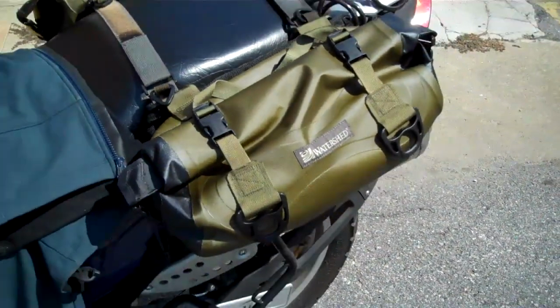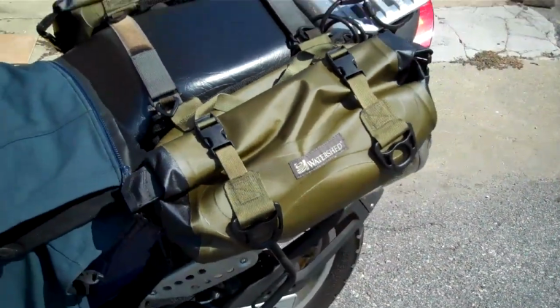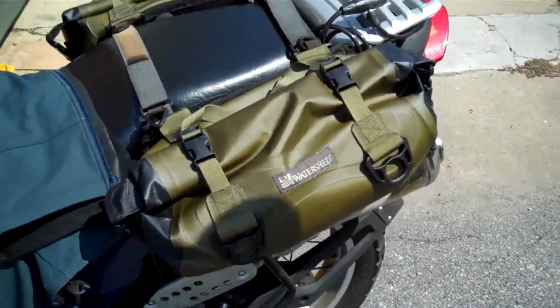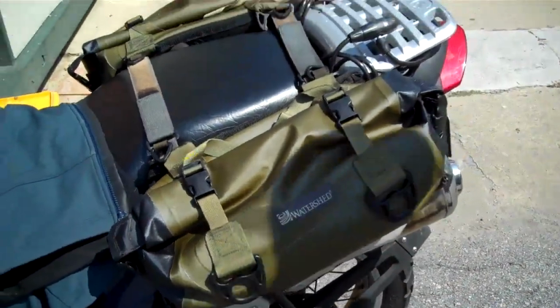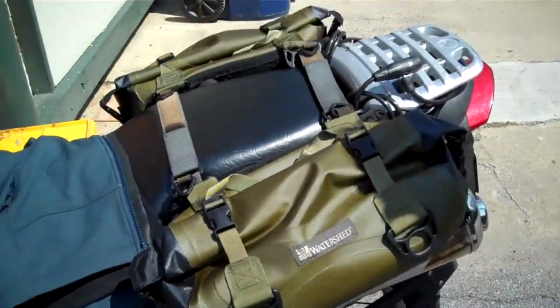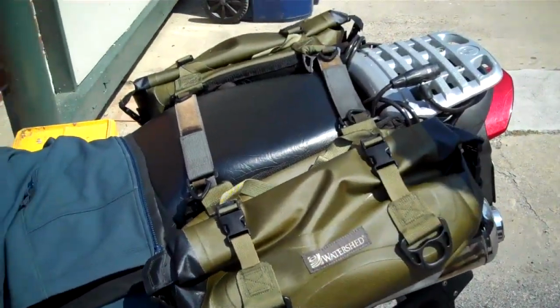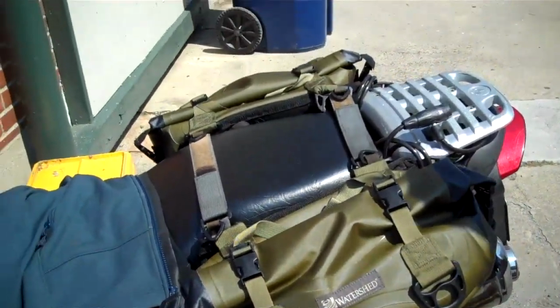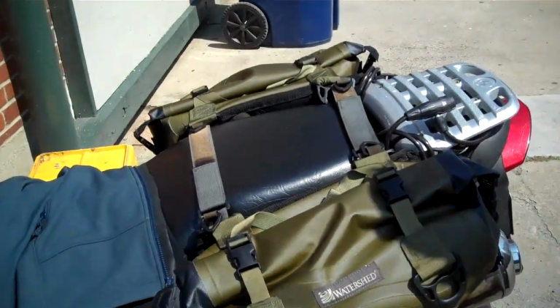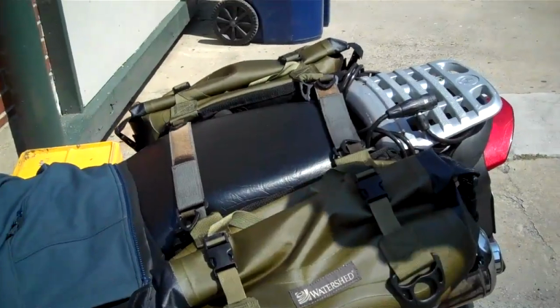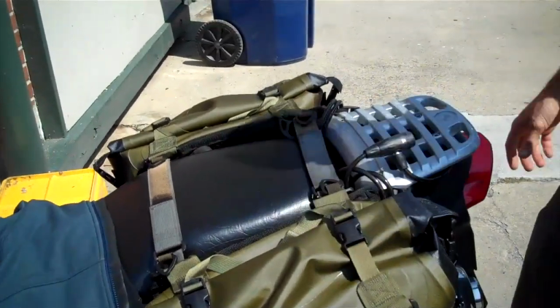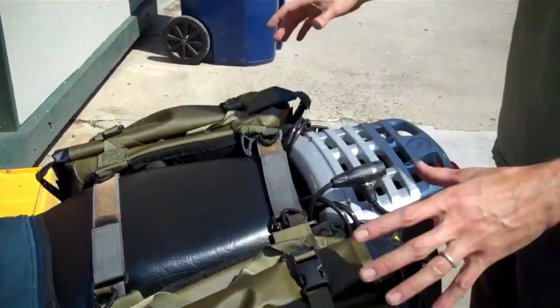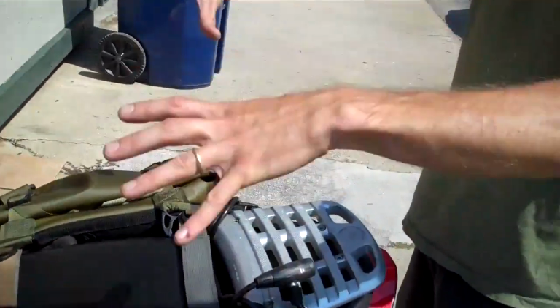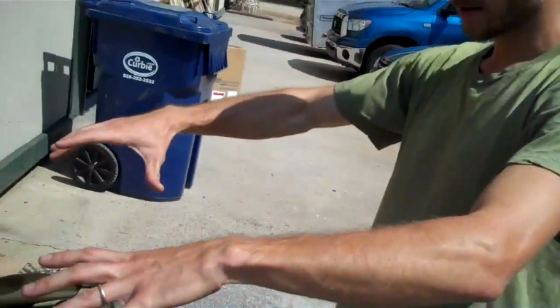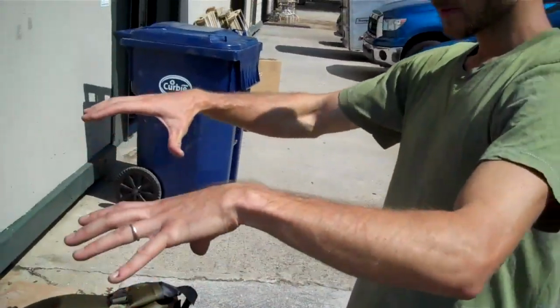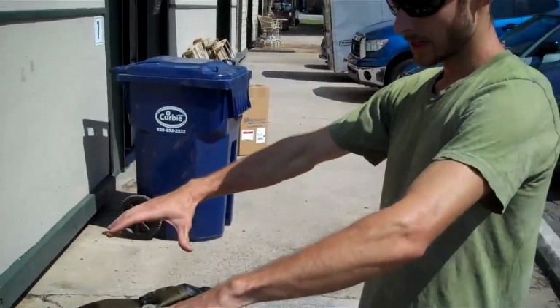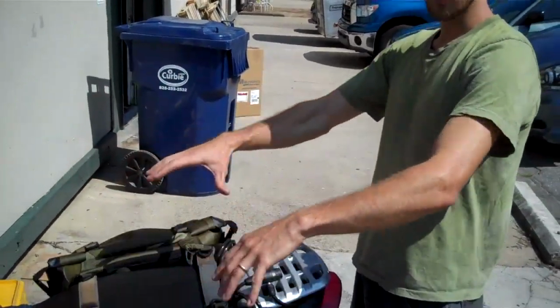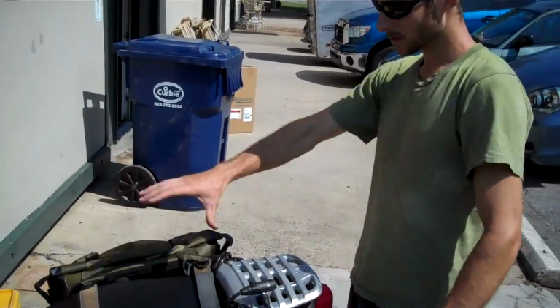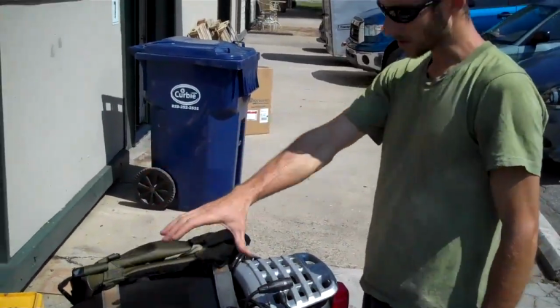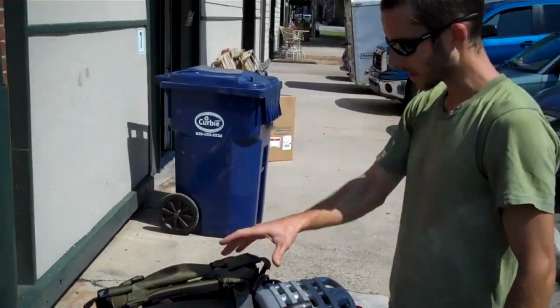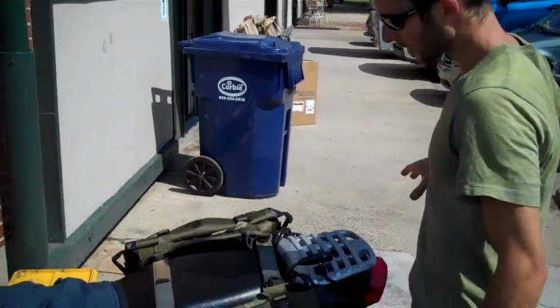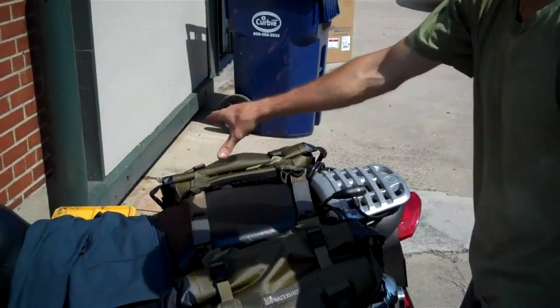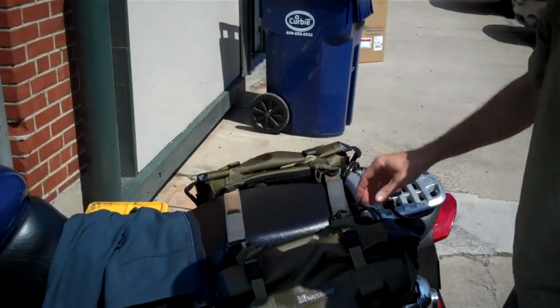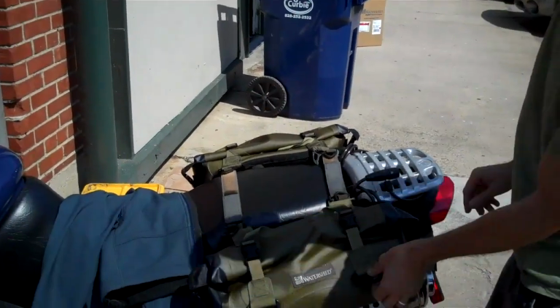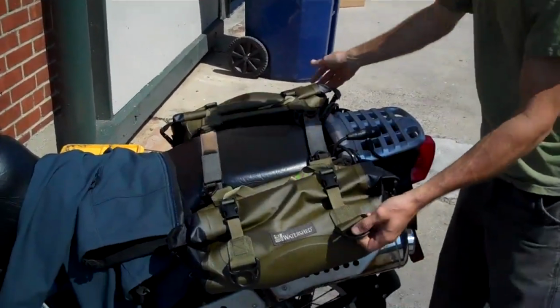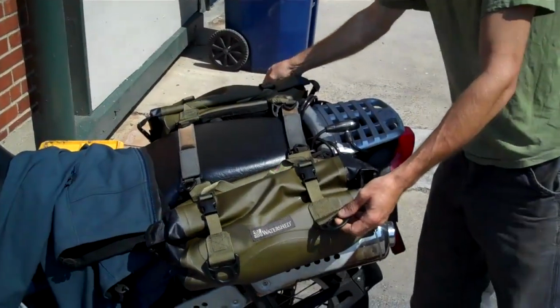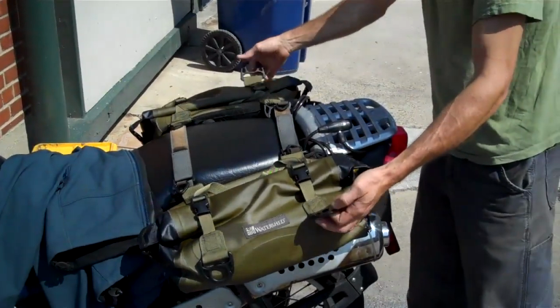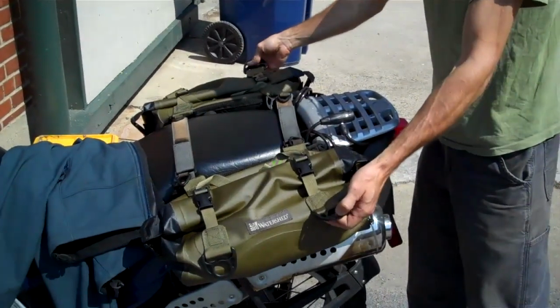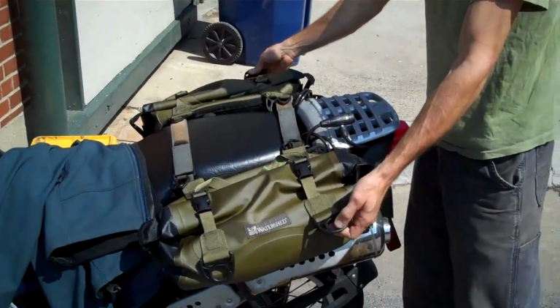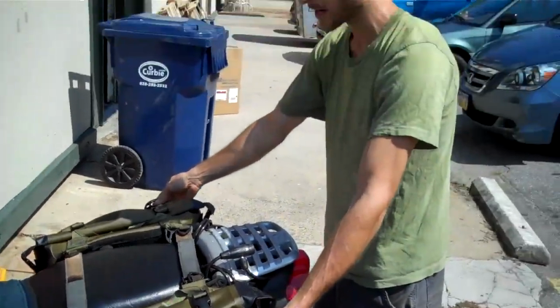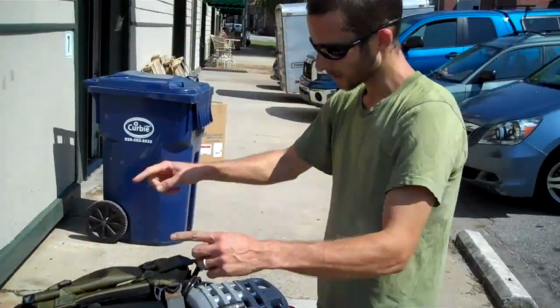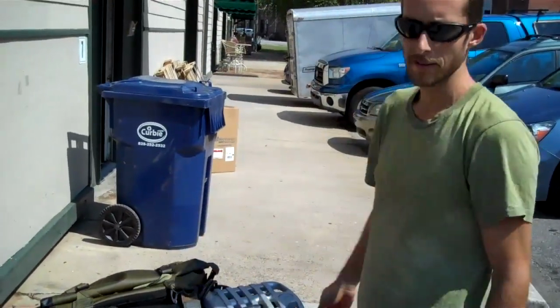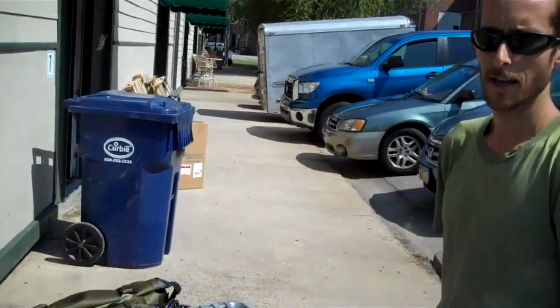You could actually add more bags to this system. I've got one of the bigger duffels that I can set here across the back, or you could do it lengthwise and then just use the existing D-rings from the side to tie everything together.